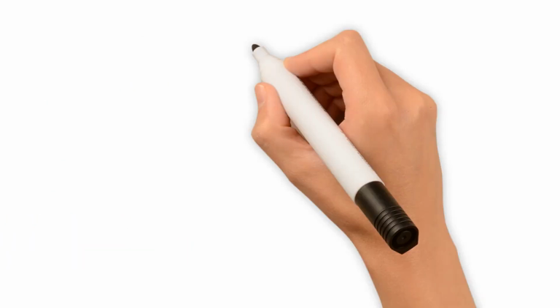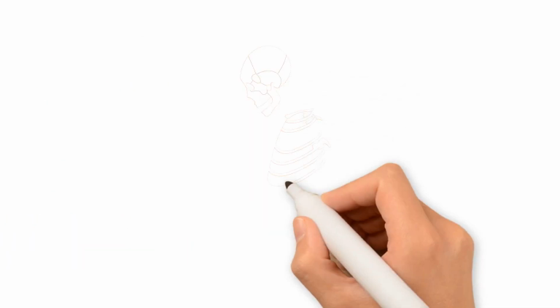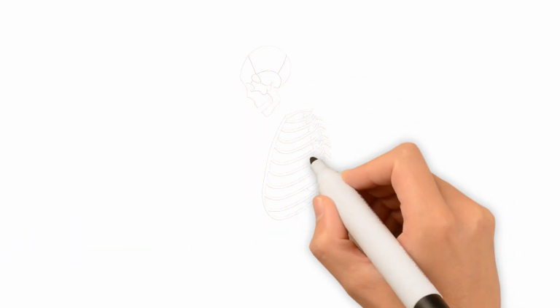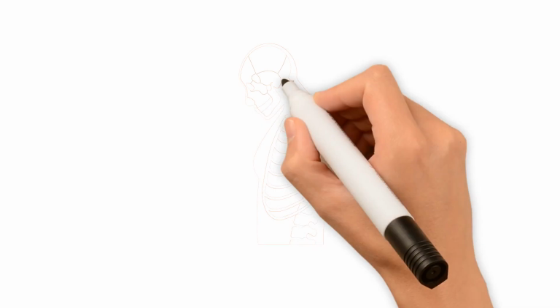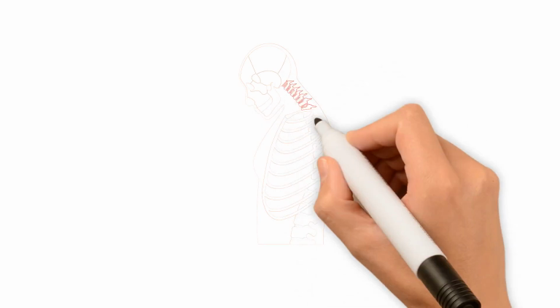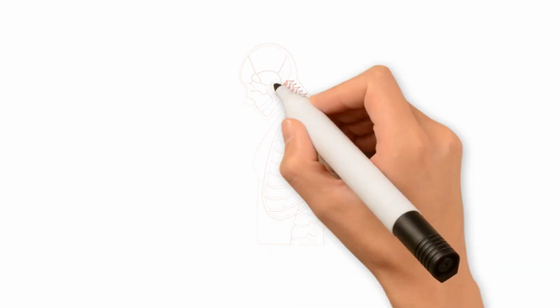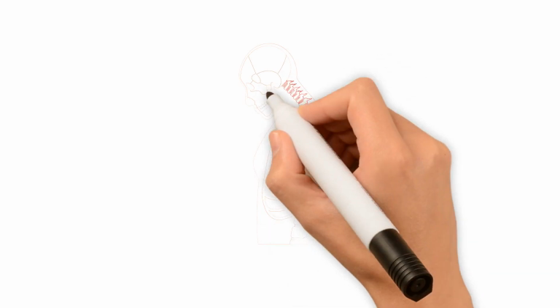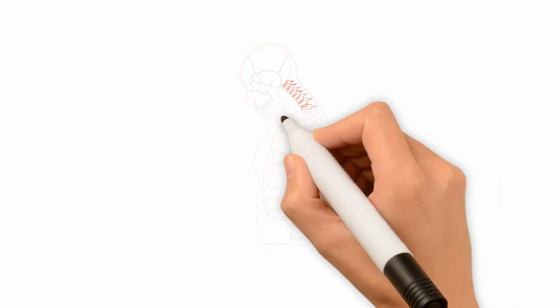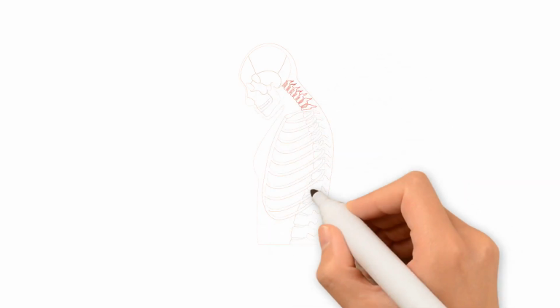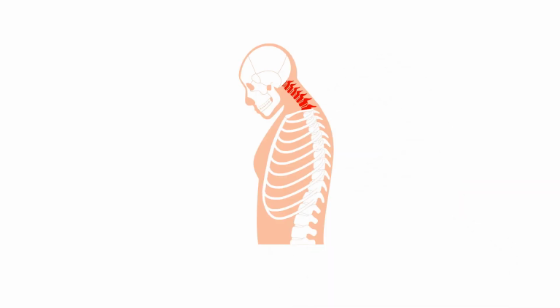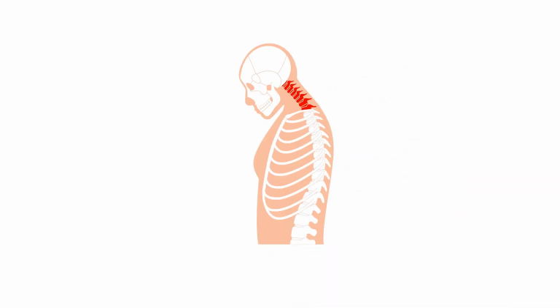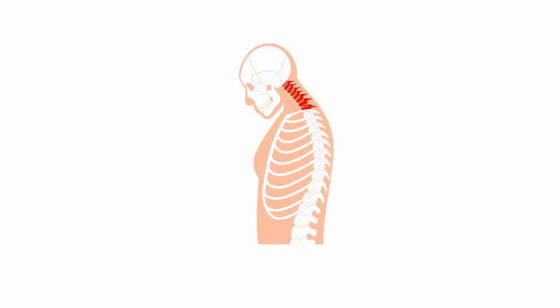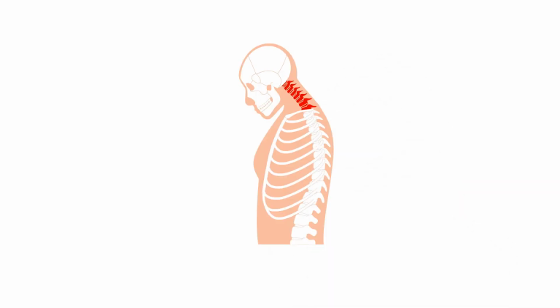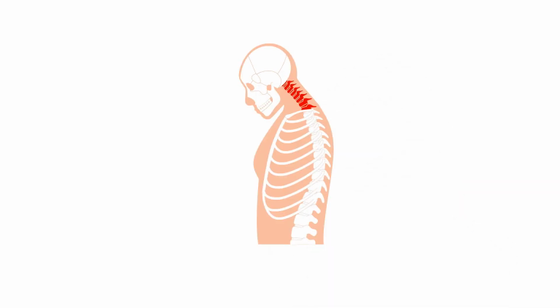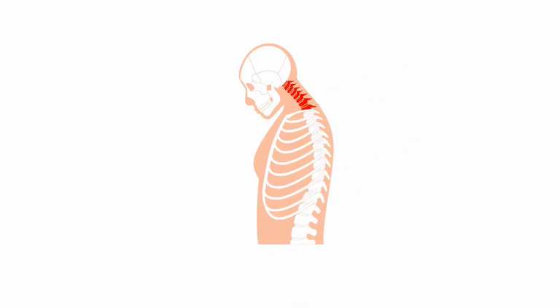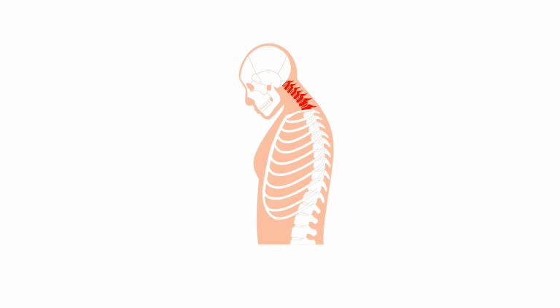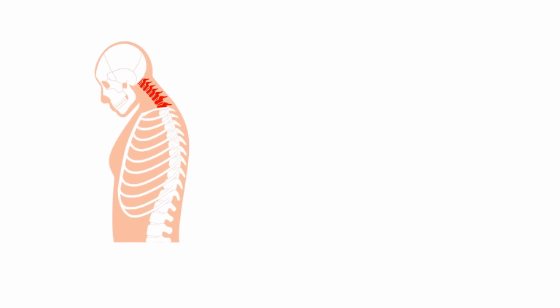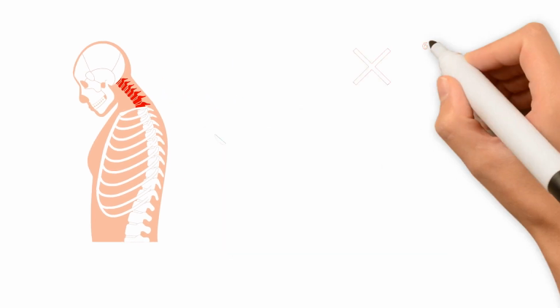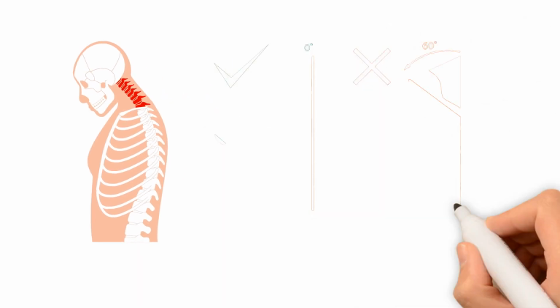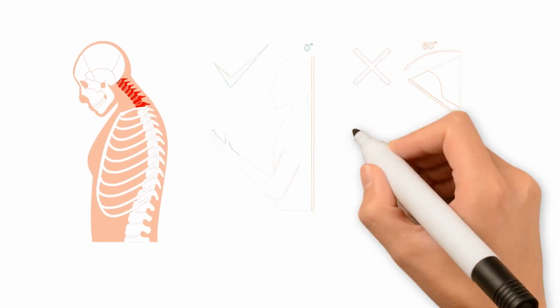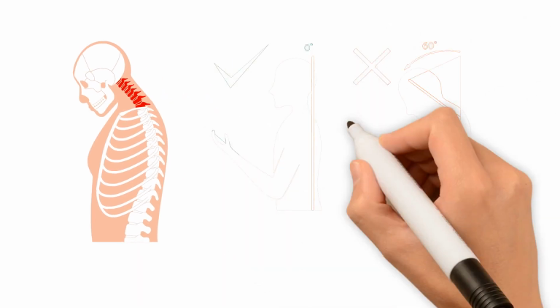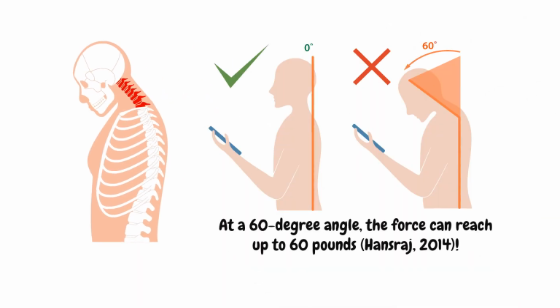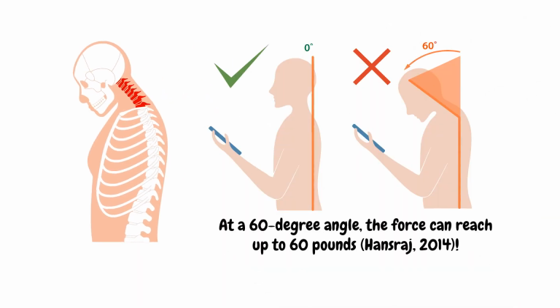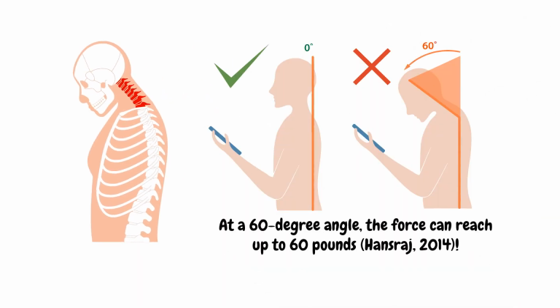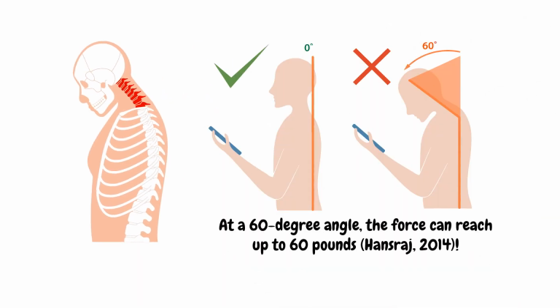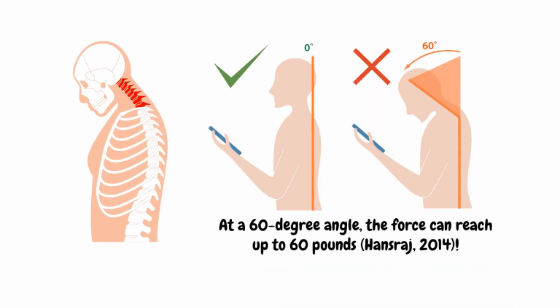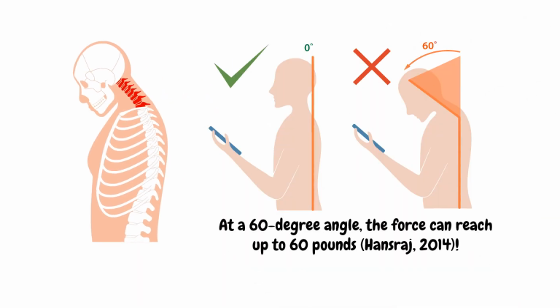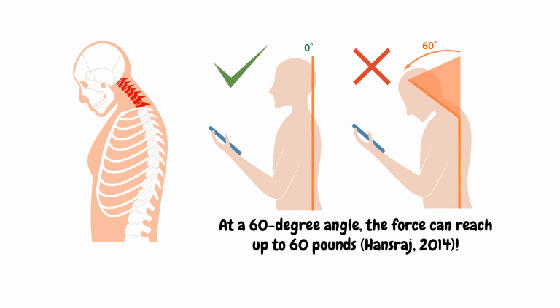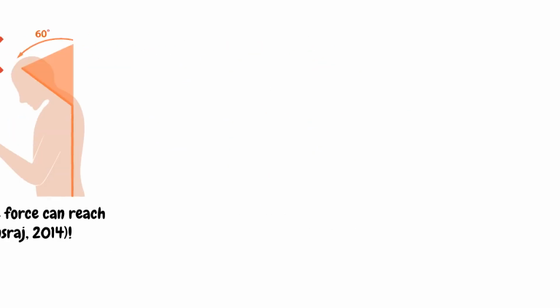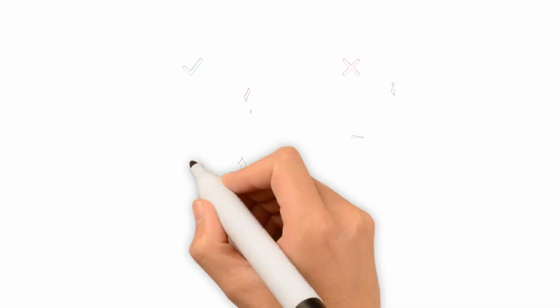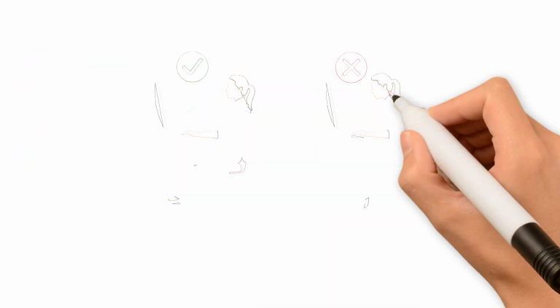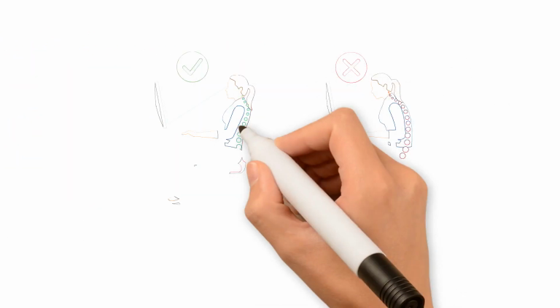When we bend our heads forward, the weight on our necks increases, putting a lot of strain on our cervical spine. At a 60-degree angle, the force can reach up to 60 pounds.